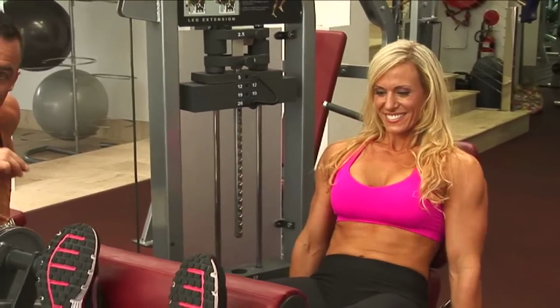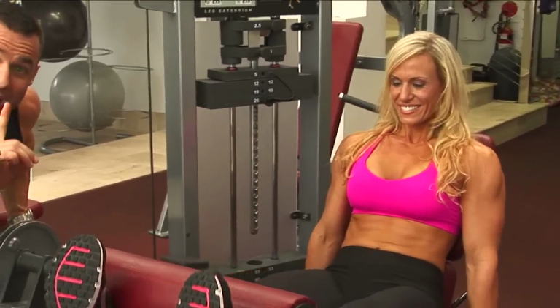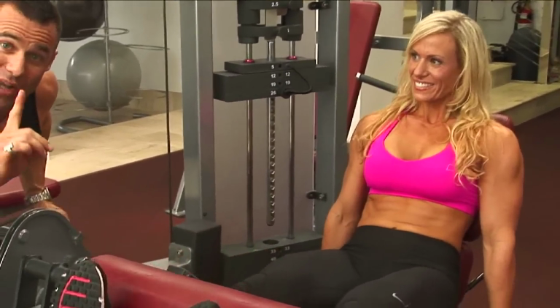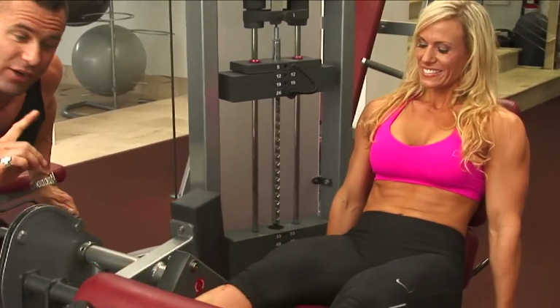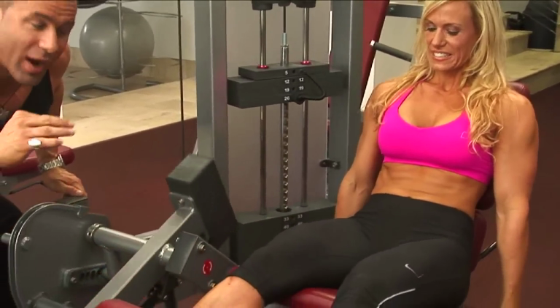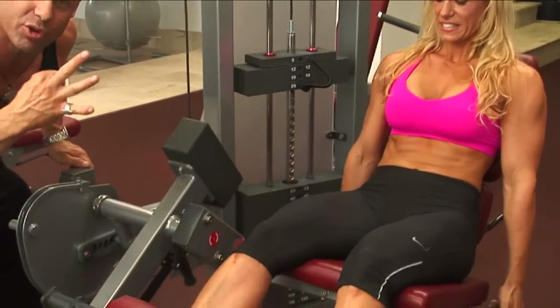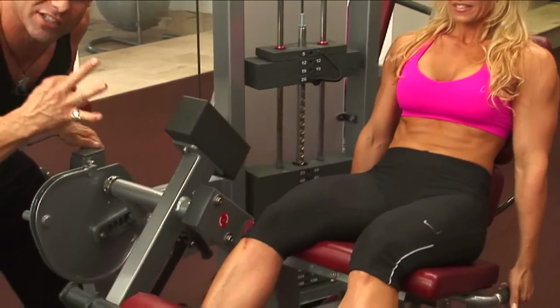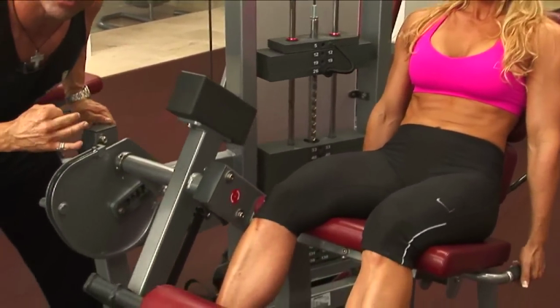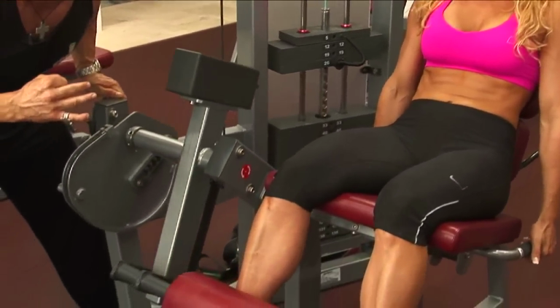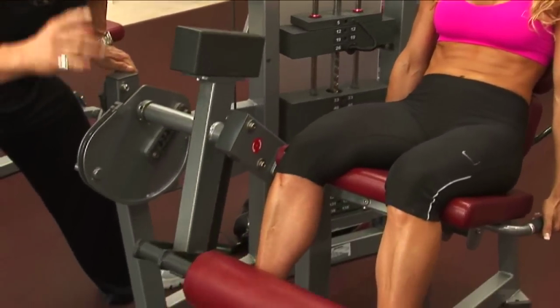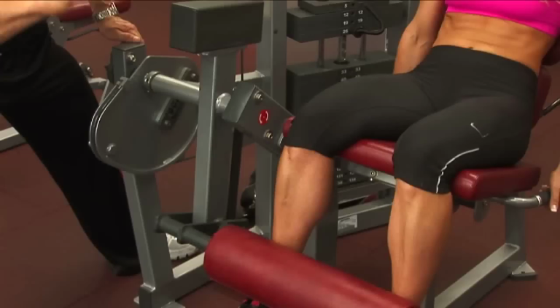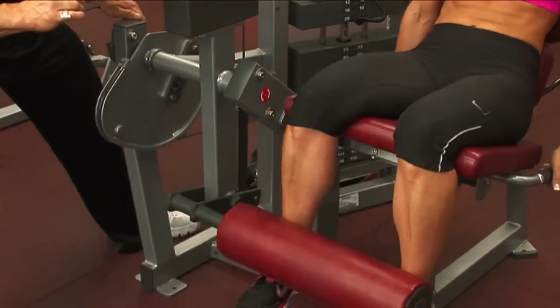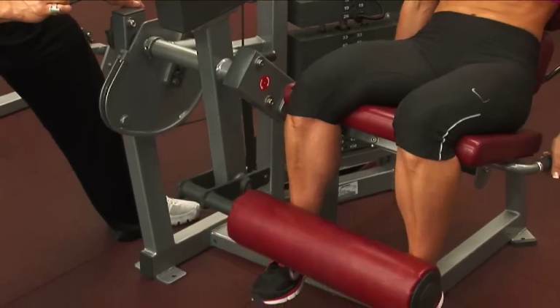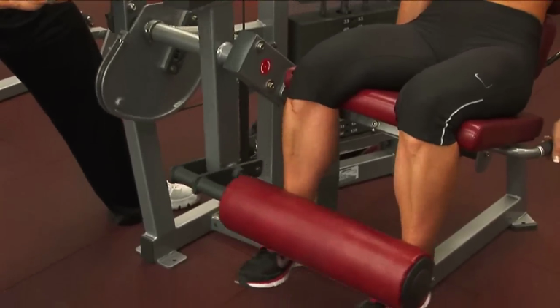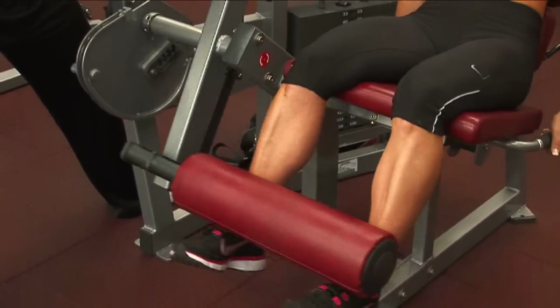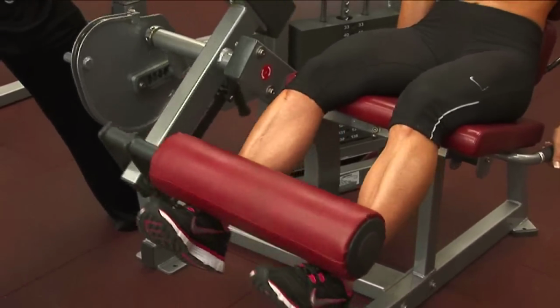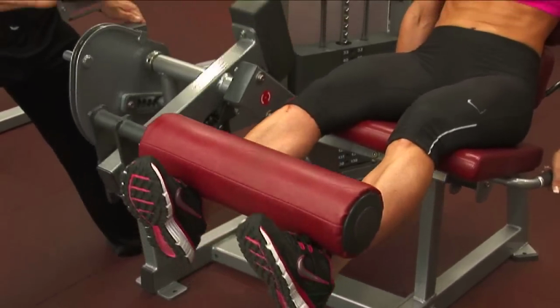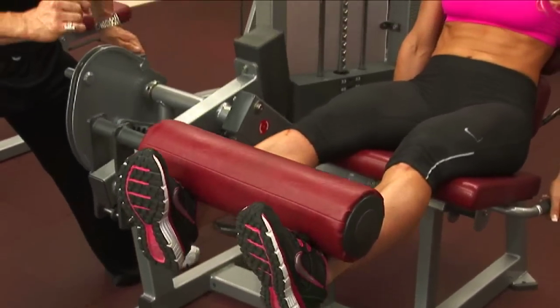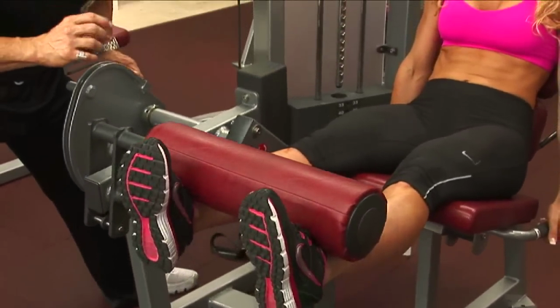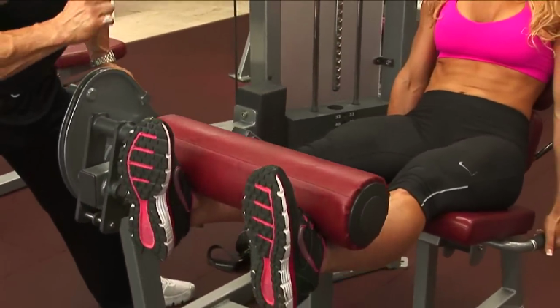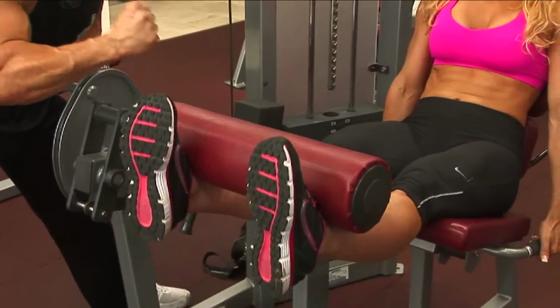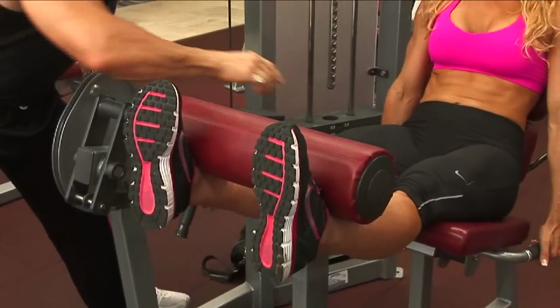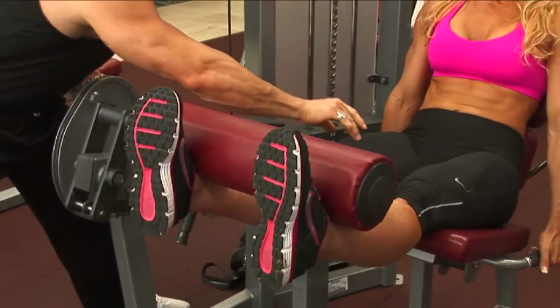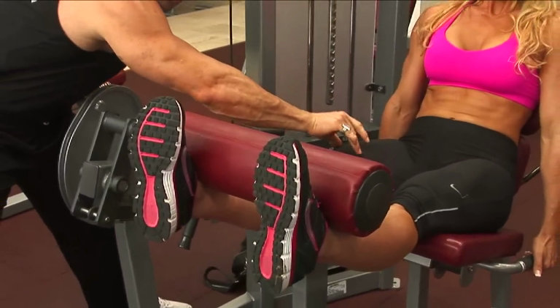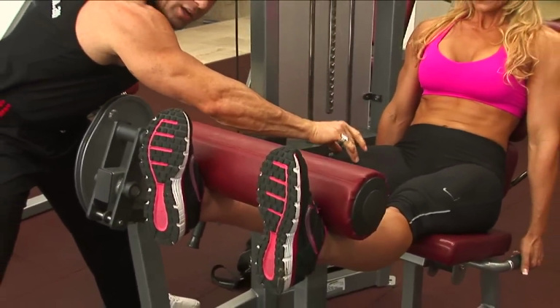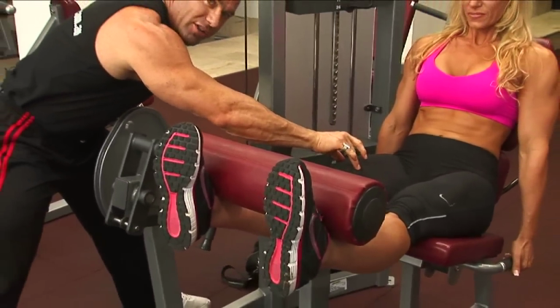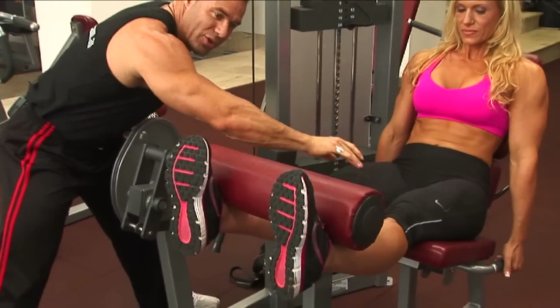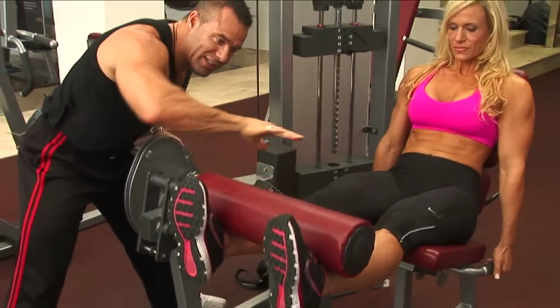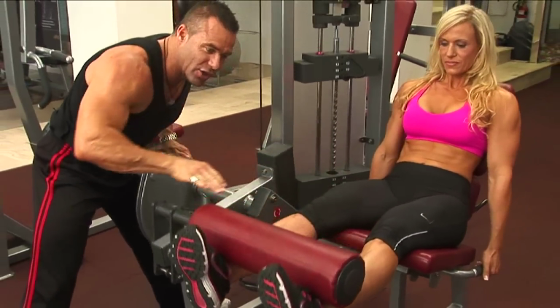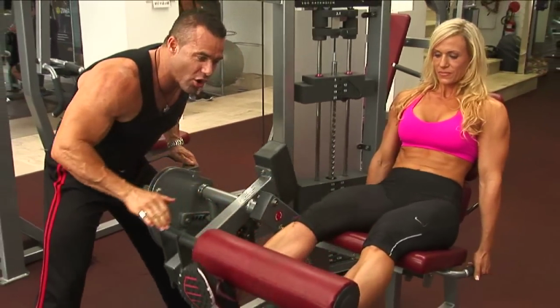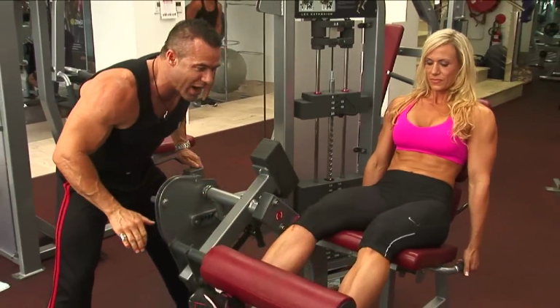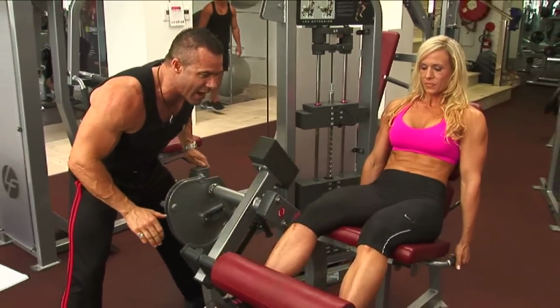One second on the way up, squeeze the quads at the top, then three seconds on the way down — that is the tempo, ladies. We're working the quadriceps, so keep that contraction strong on the way up and controlled on the way down.